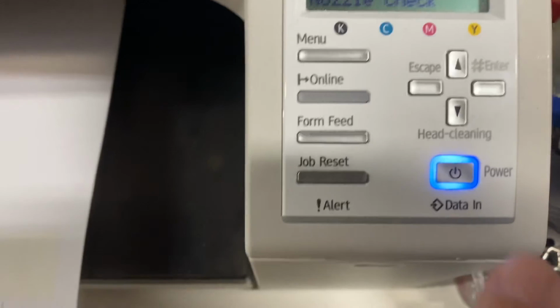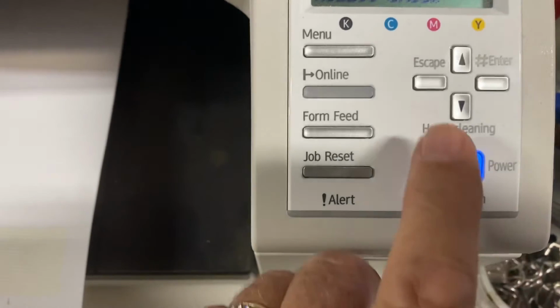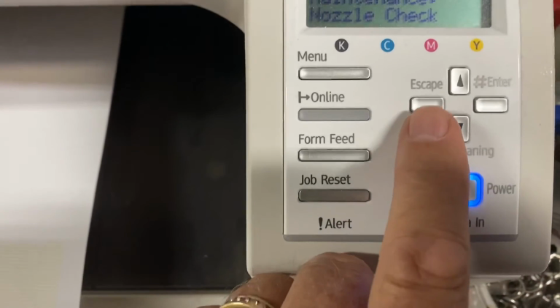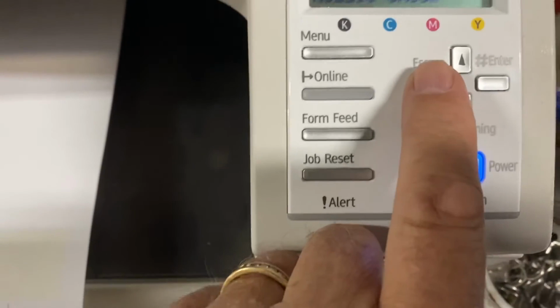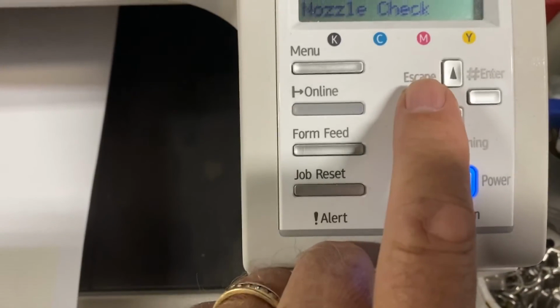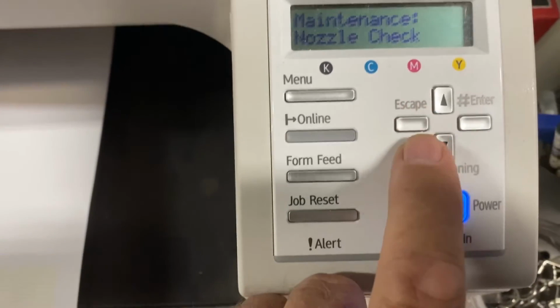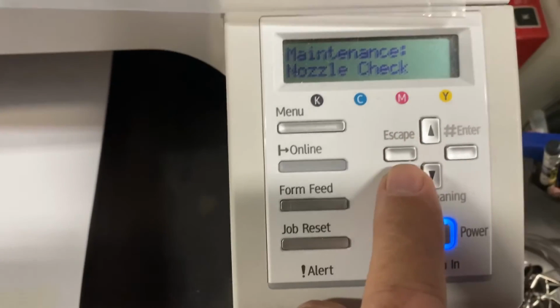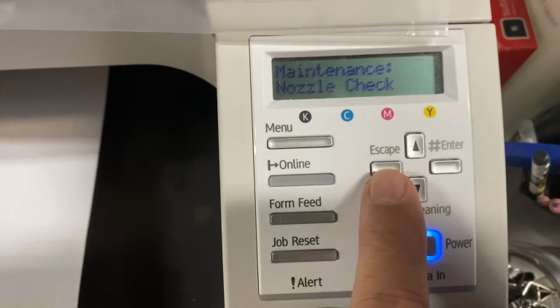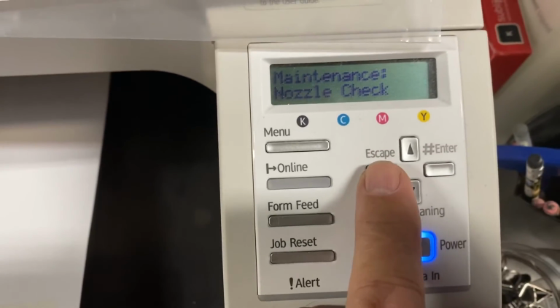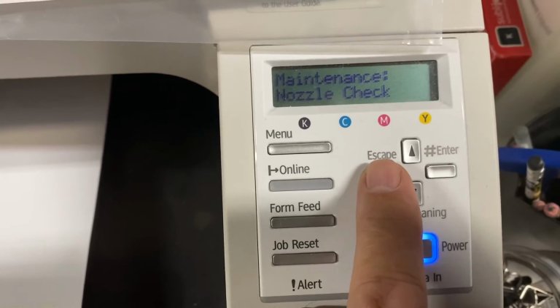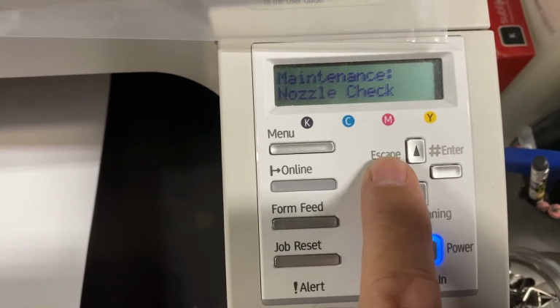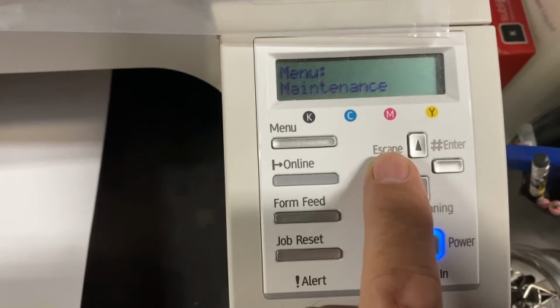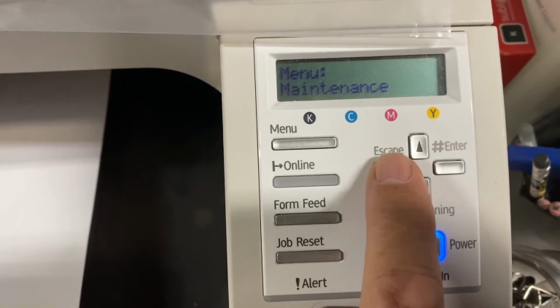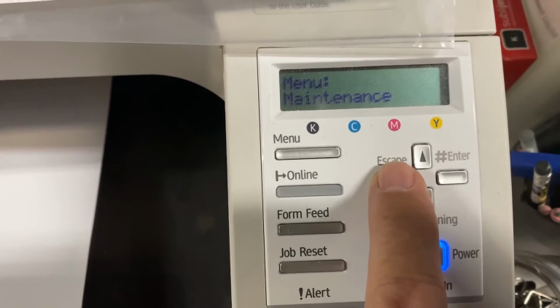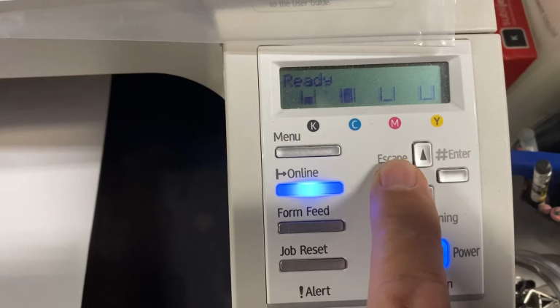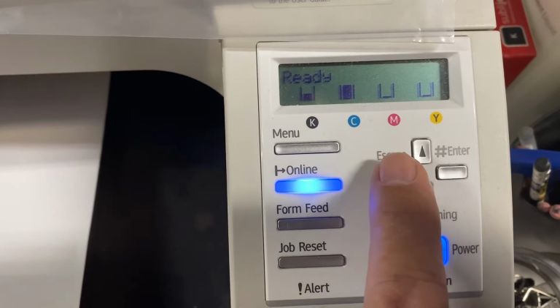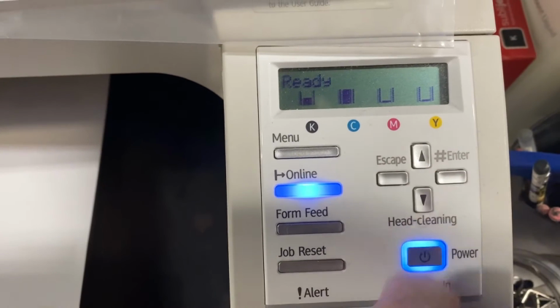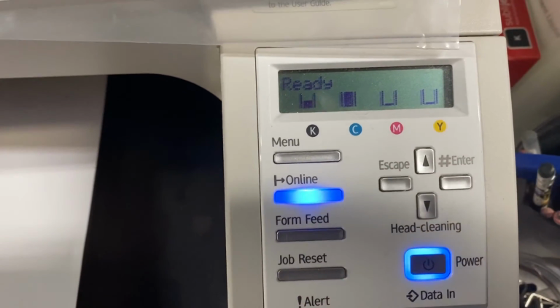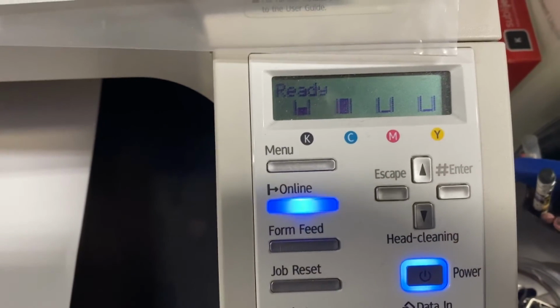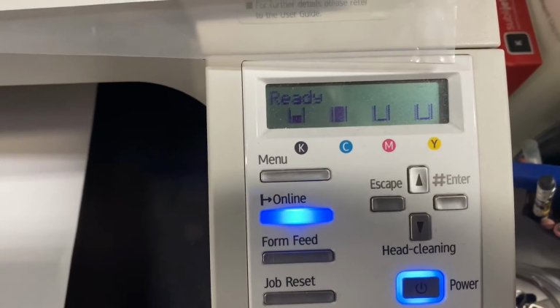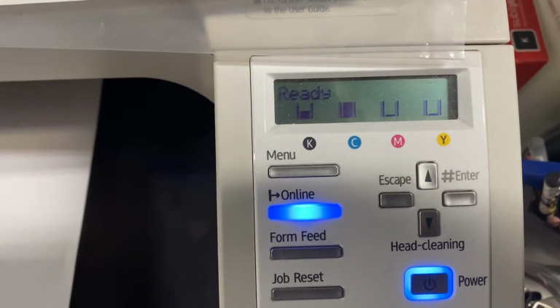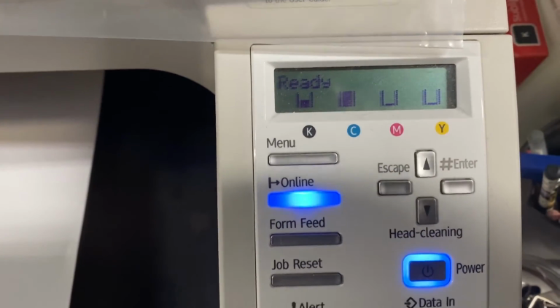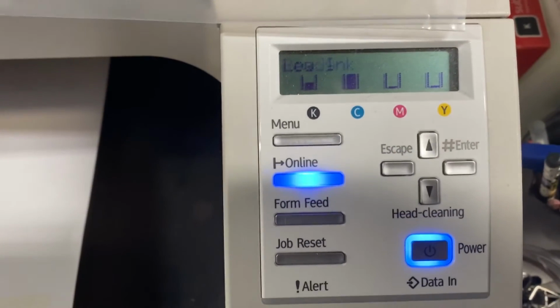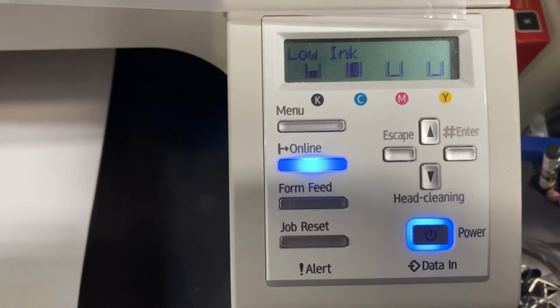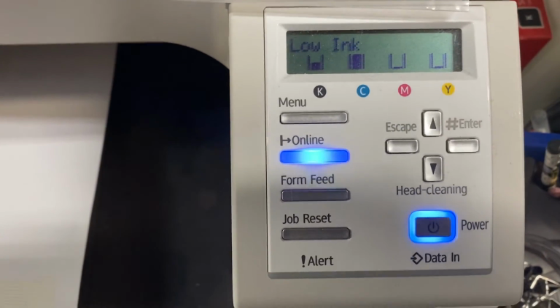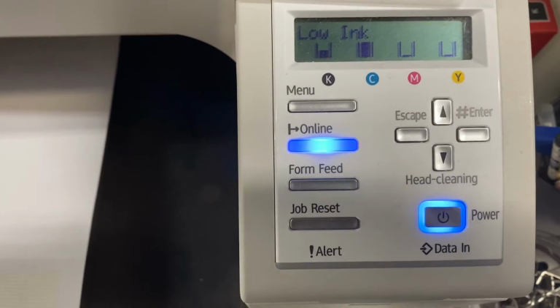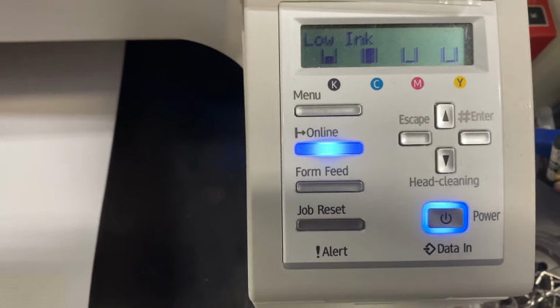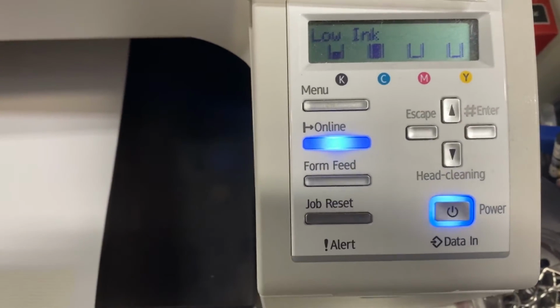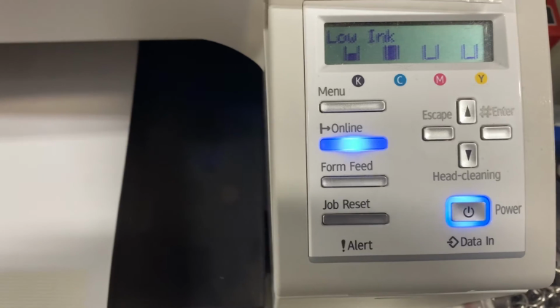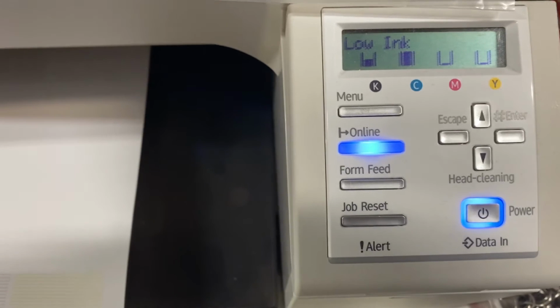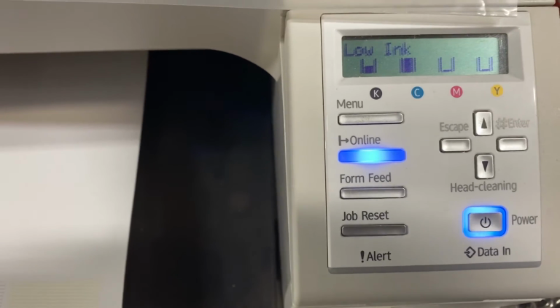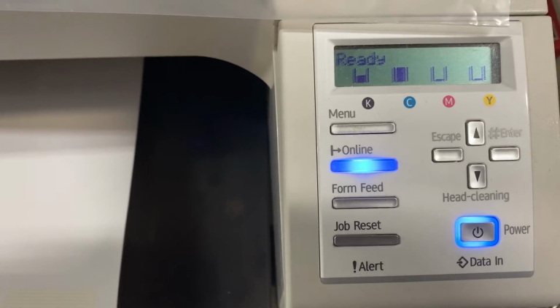Once you're done, press the escape button twice and it'll take you back to the ready screen. And that is all.